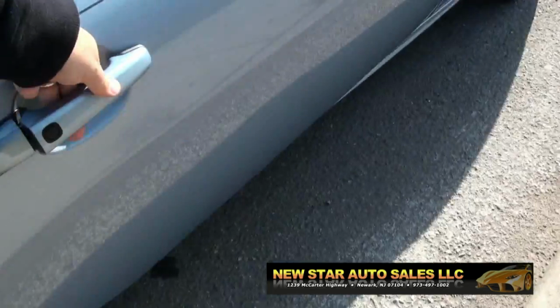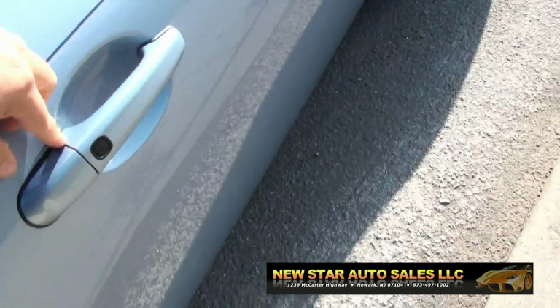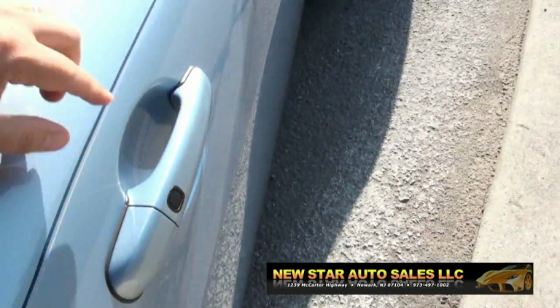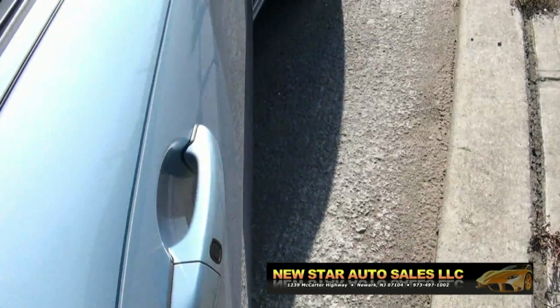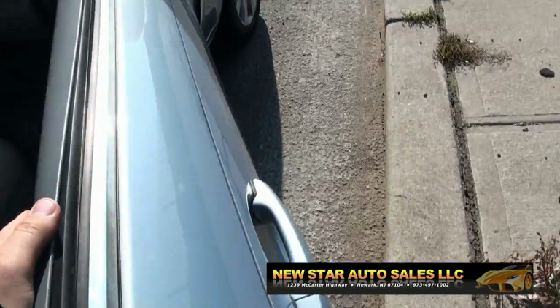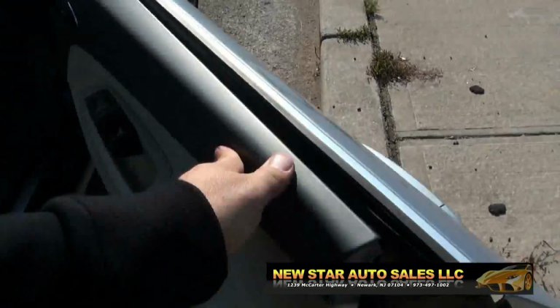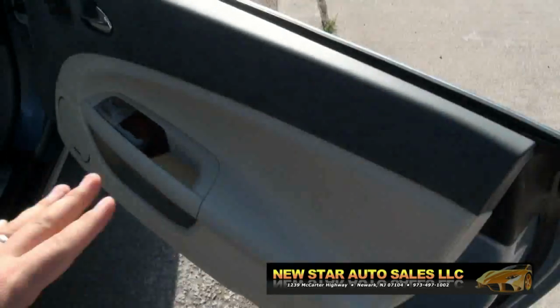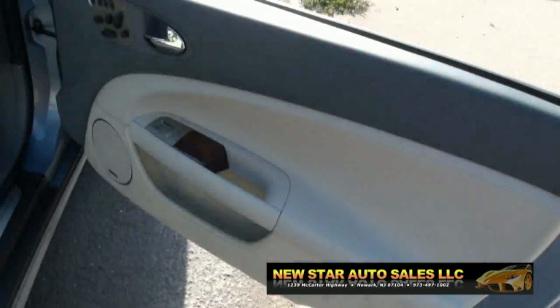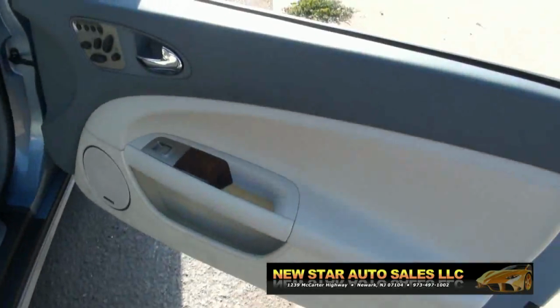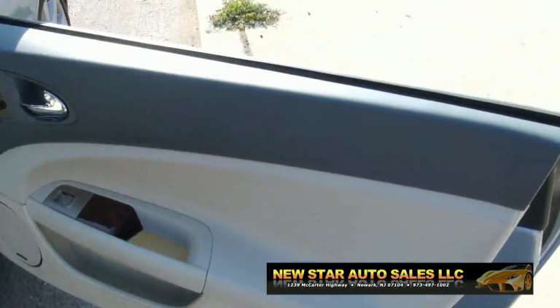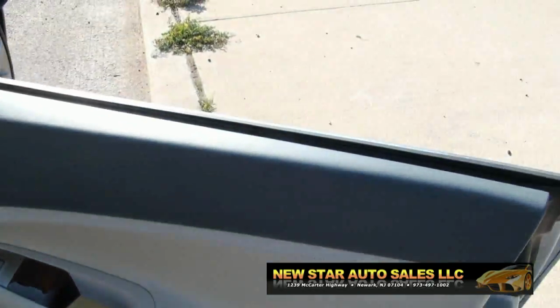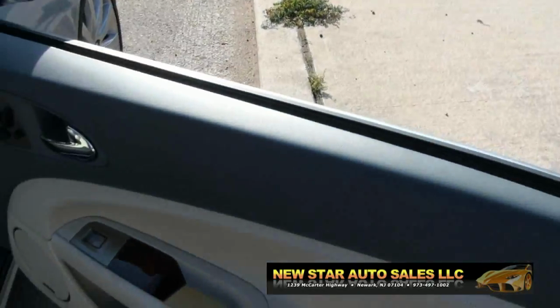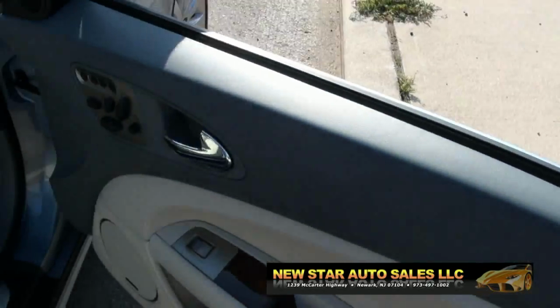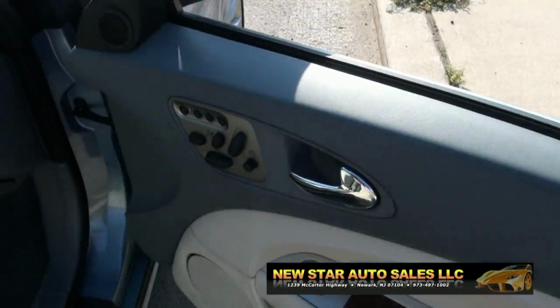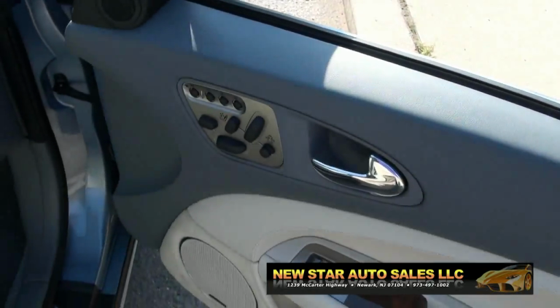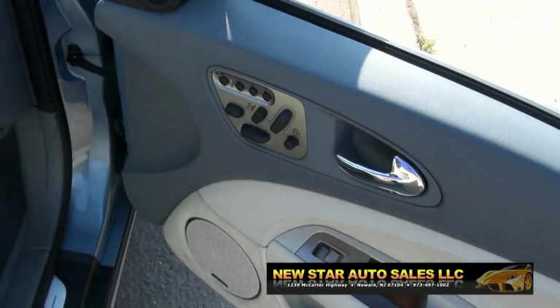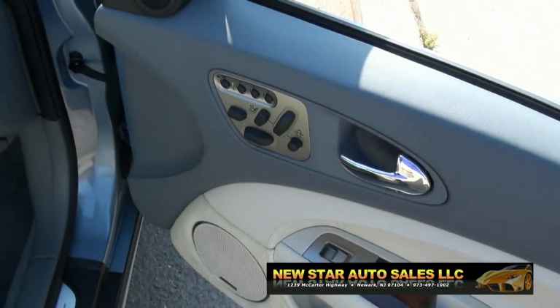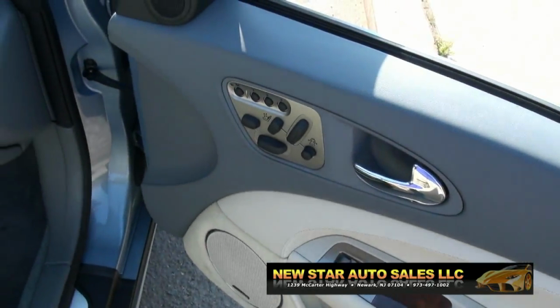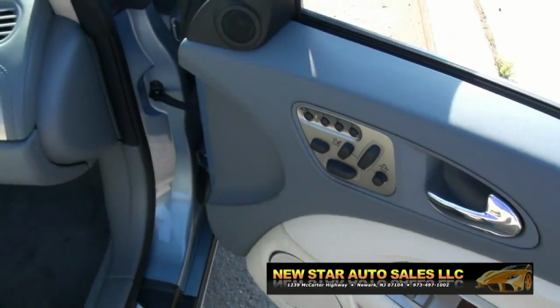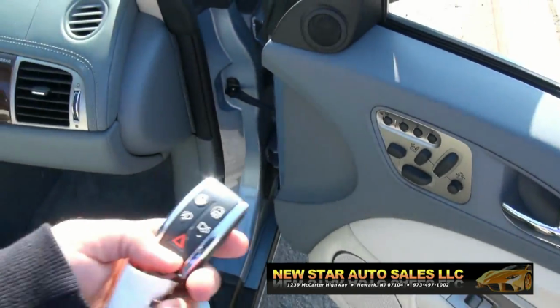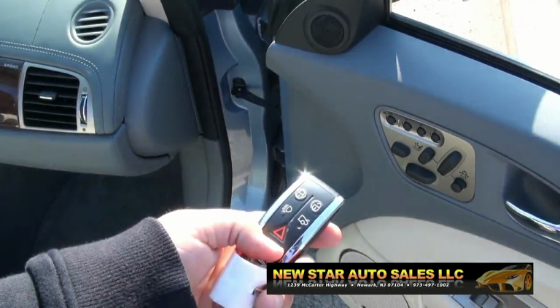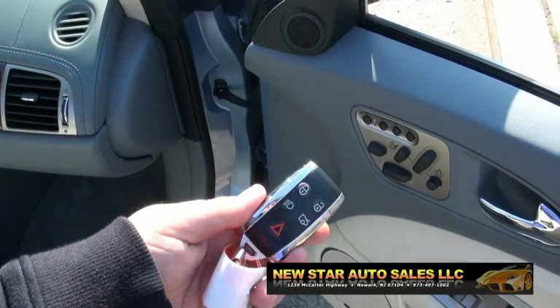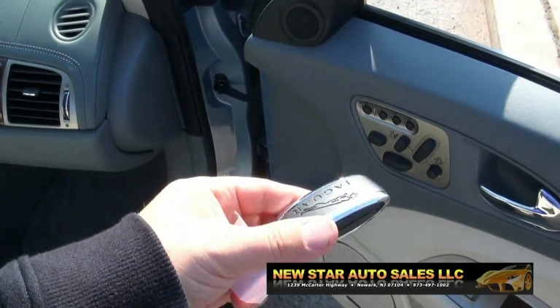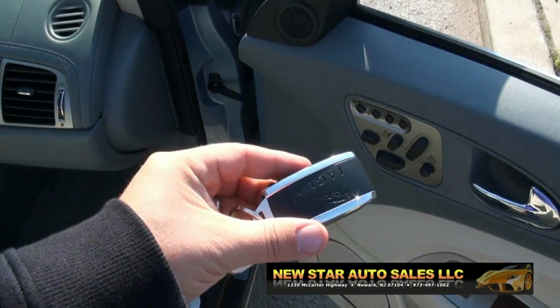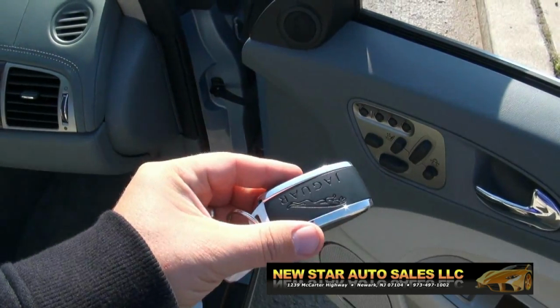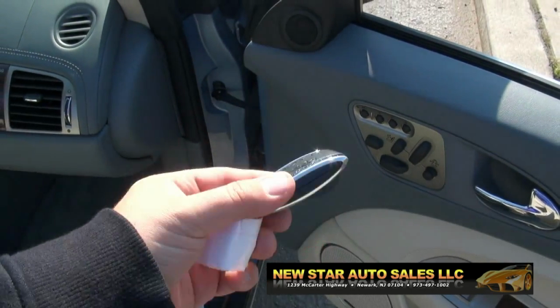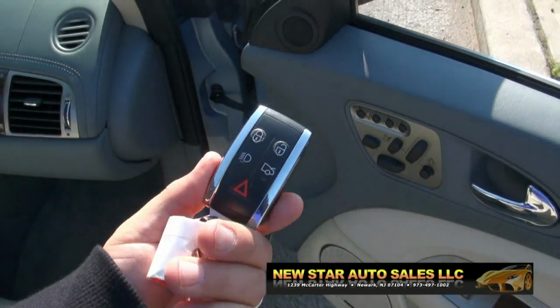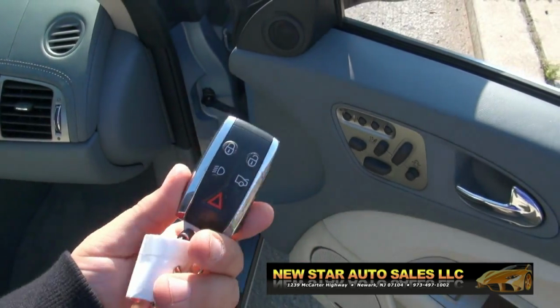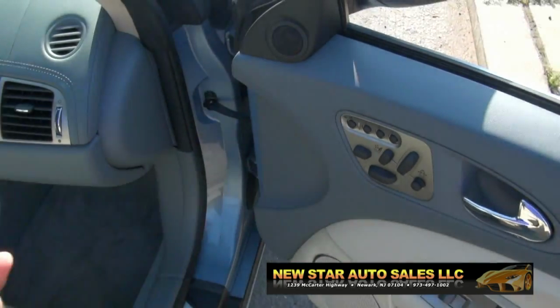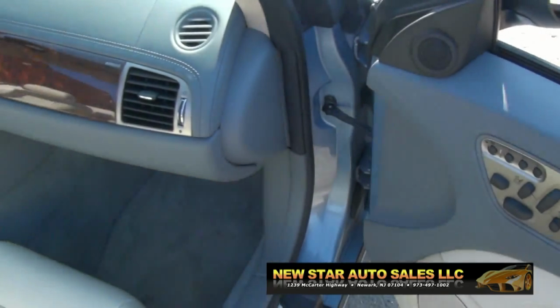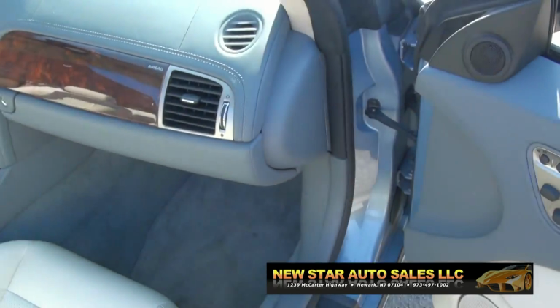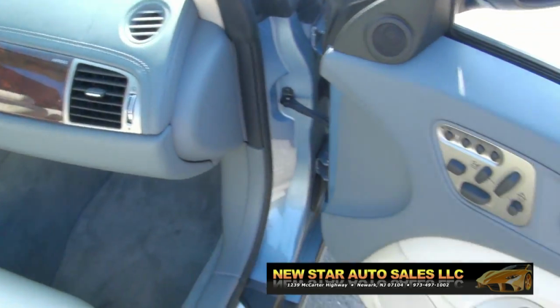It has the automatic doors that open. You have that little button there to lock and unlock. As long as you have this beautiful key in your pocket, you're good to go. It has the push button start.